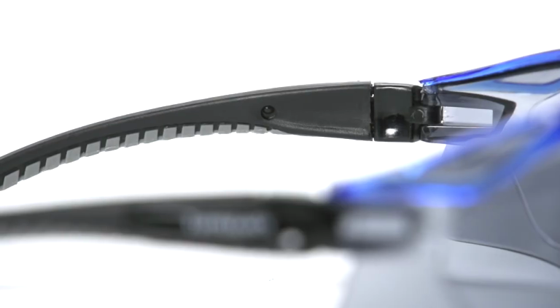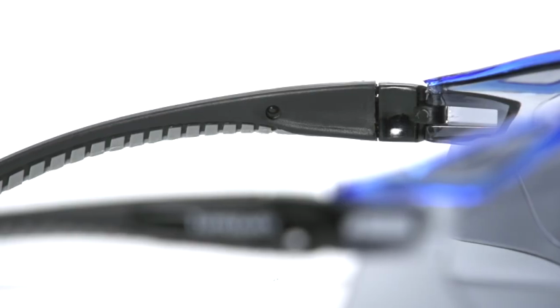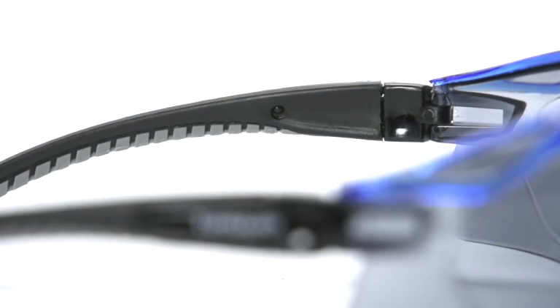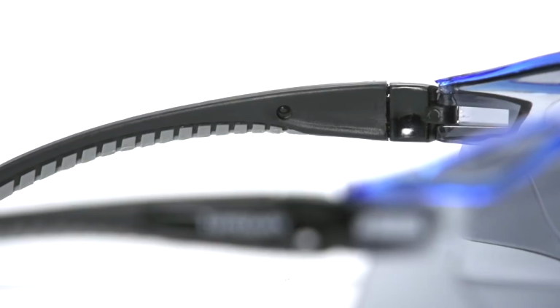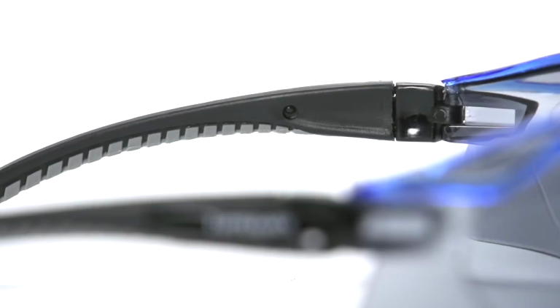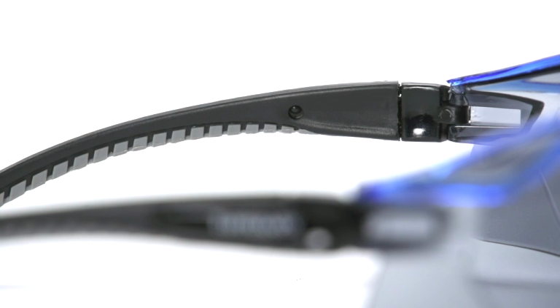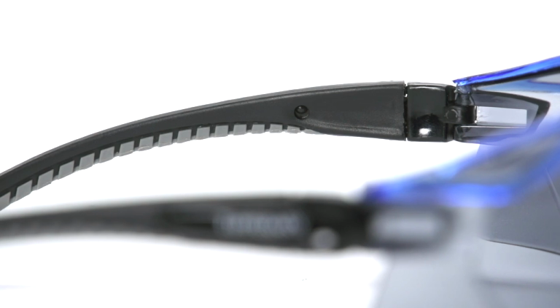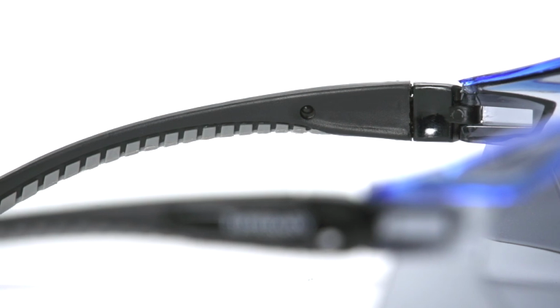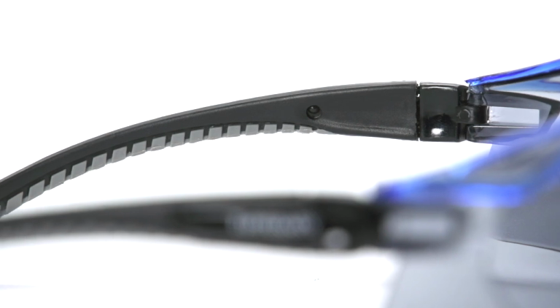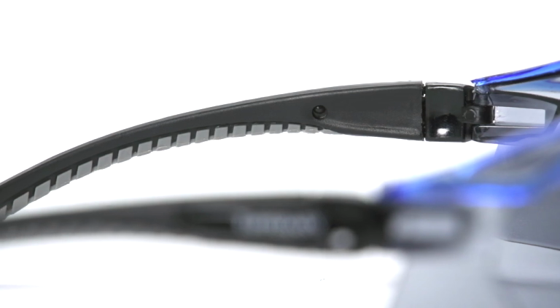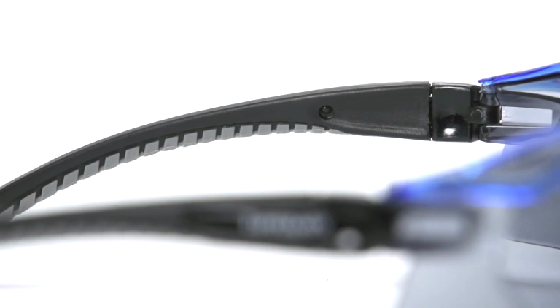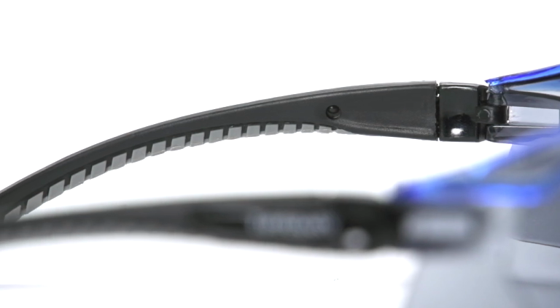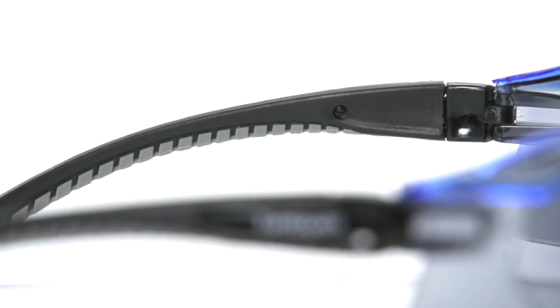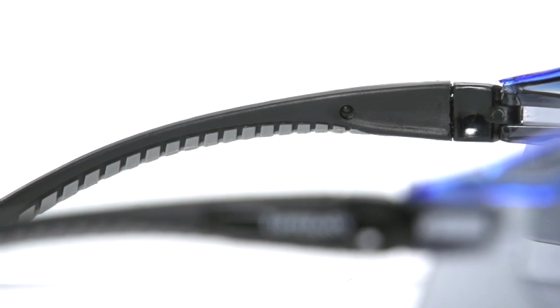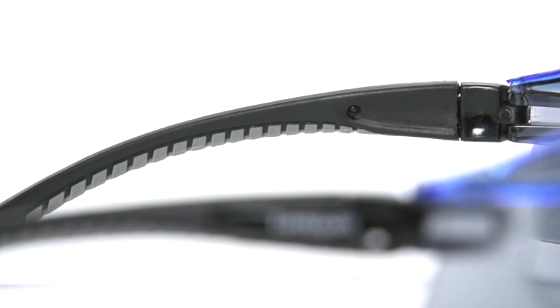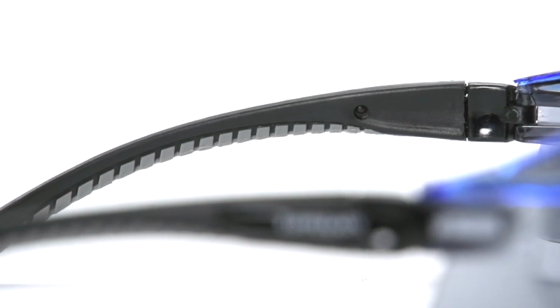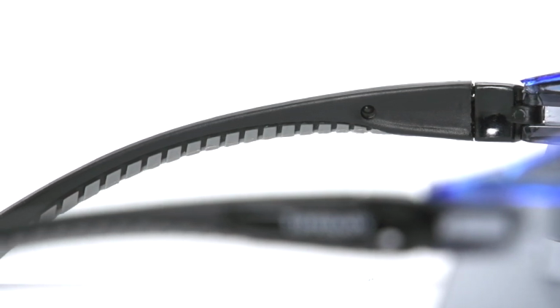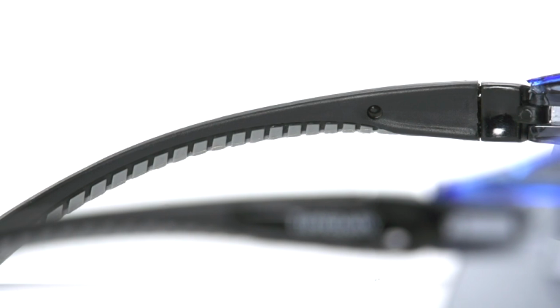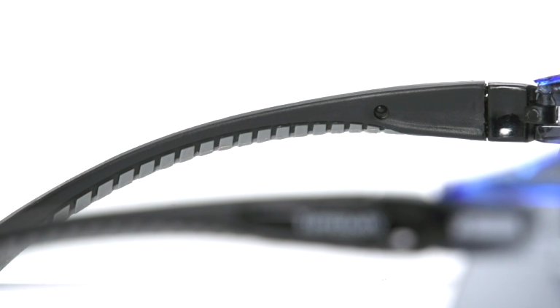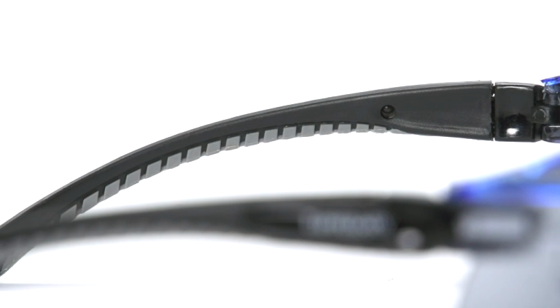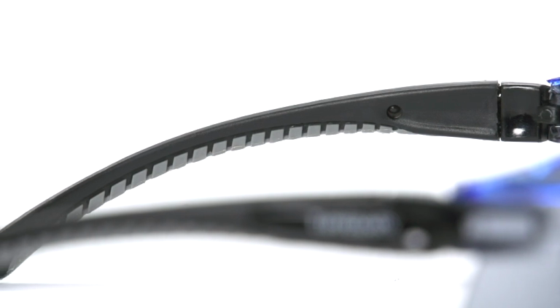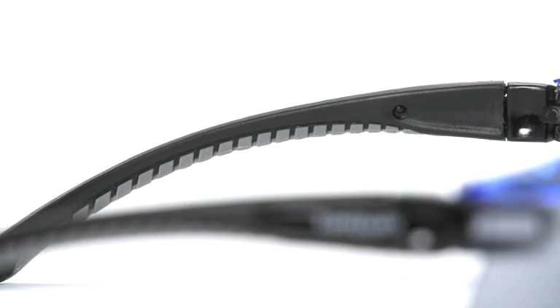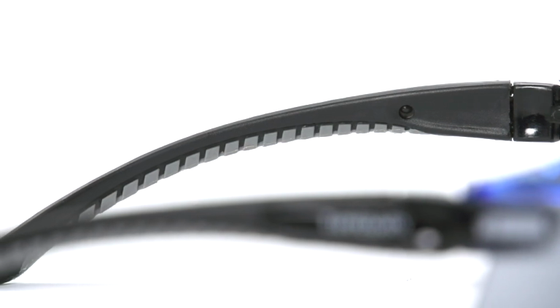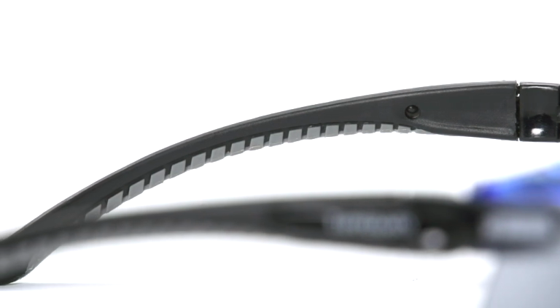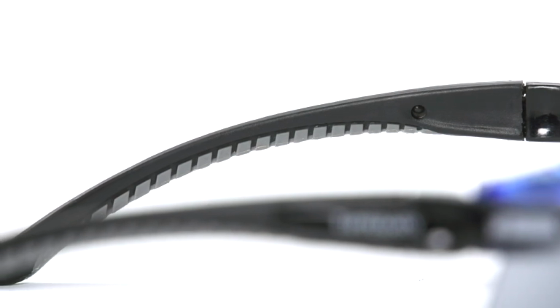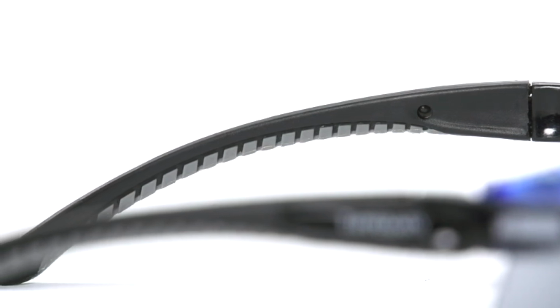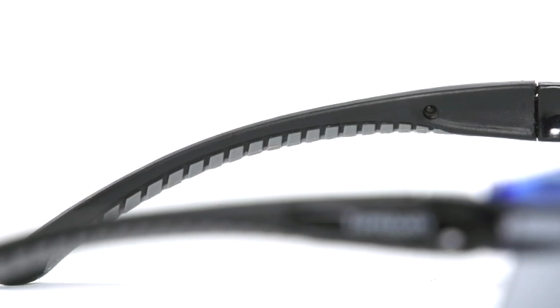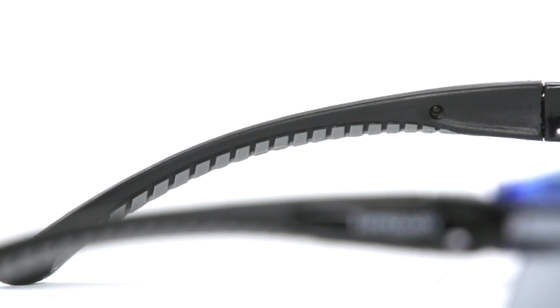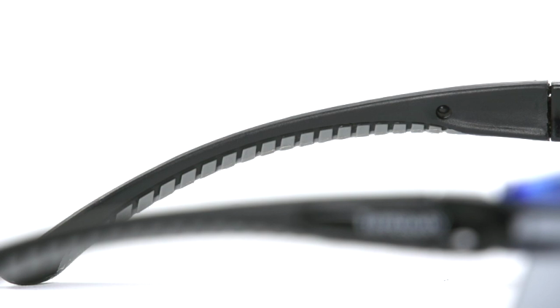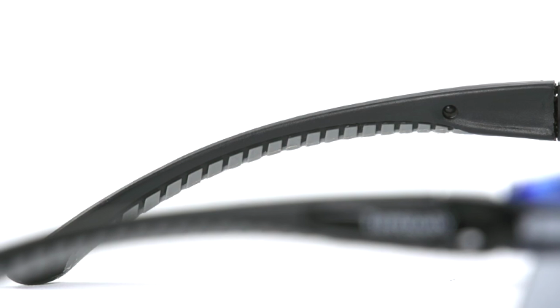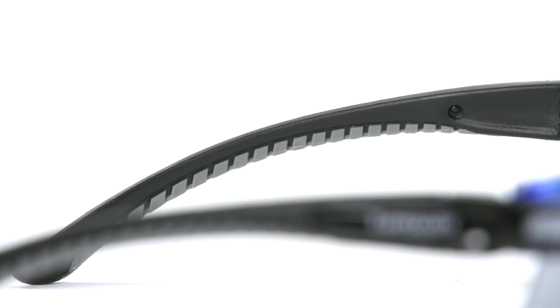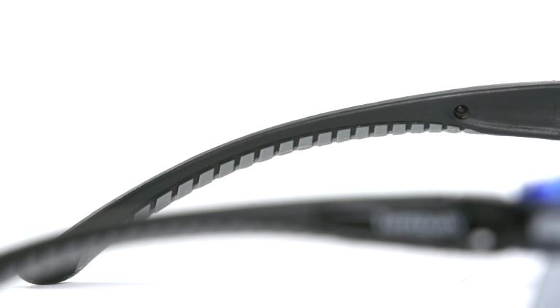The arms on these sunglasses are rubberized, which gives you a great secure fit. You don't have to worry about them sliding off of your face while riding, especially for longer distances or in the heat. If your face gets a little sweaty, you don't have to worry about these slipping around.